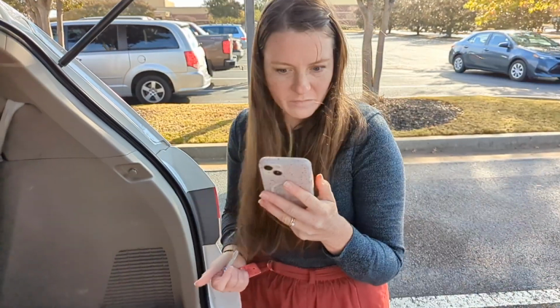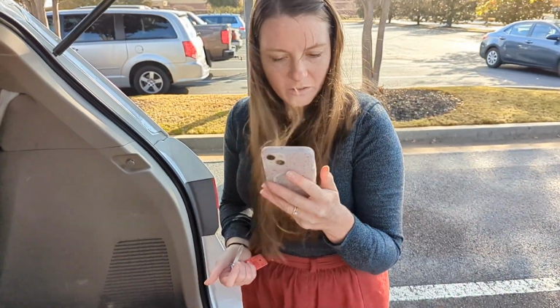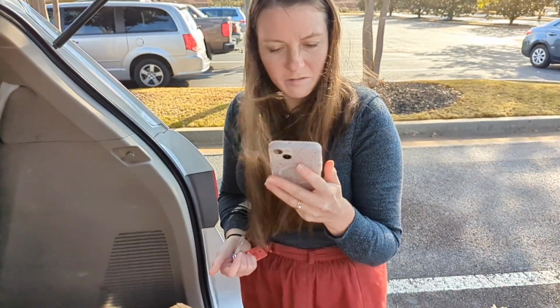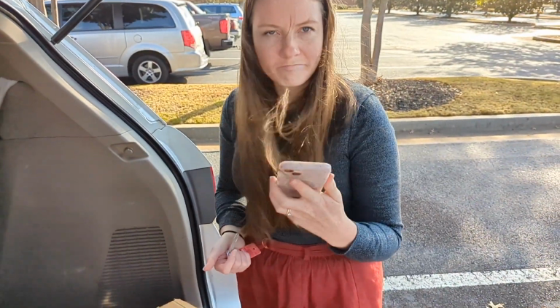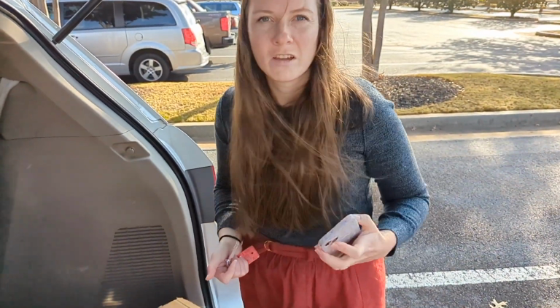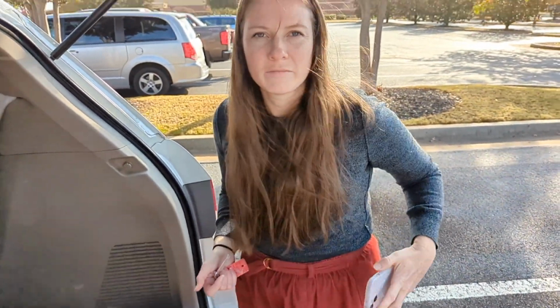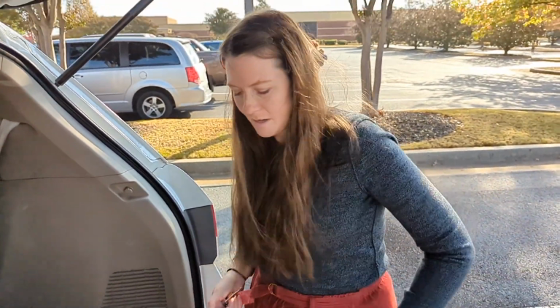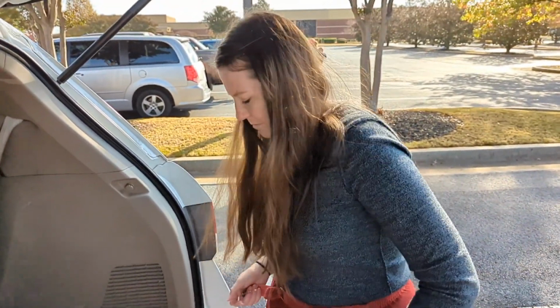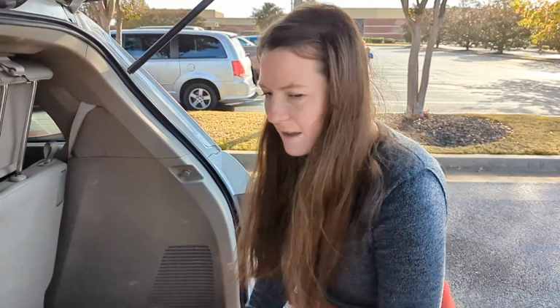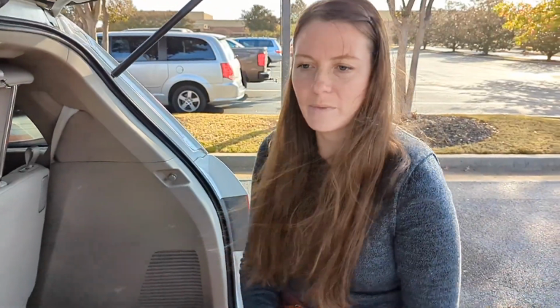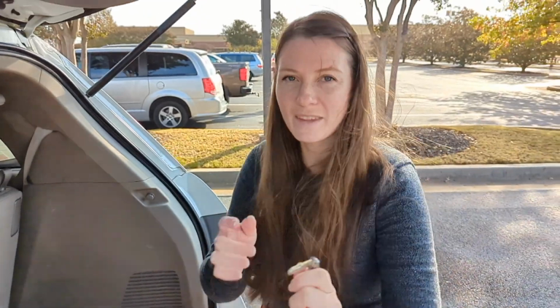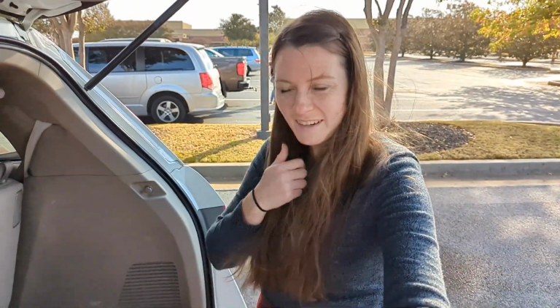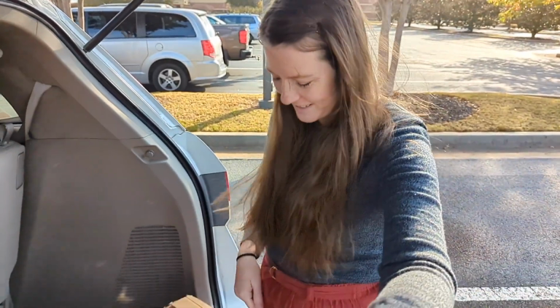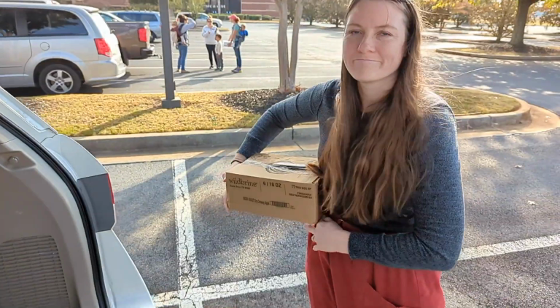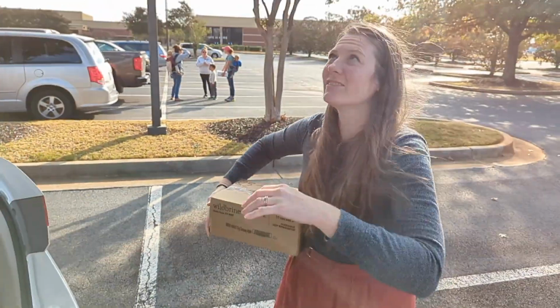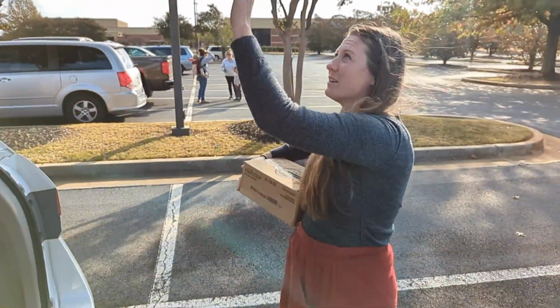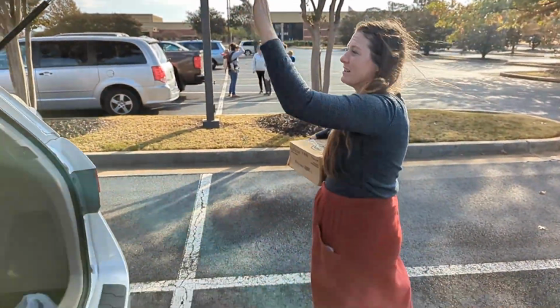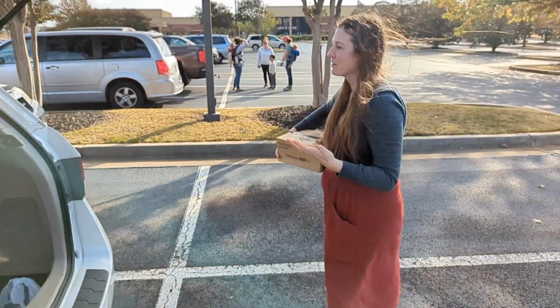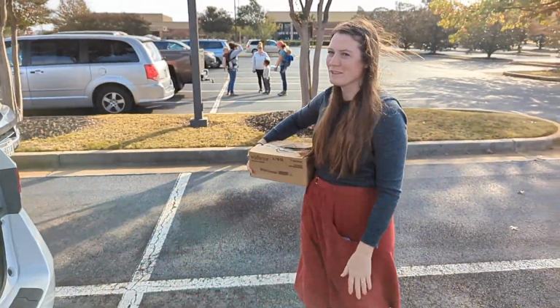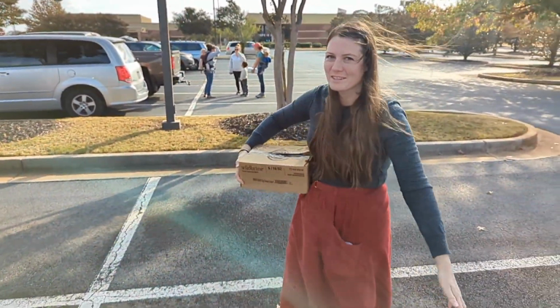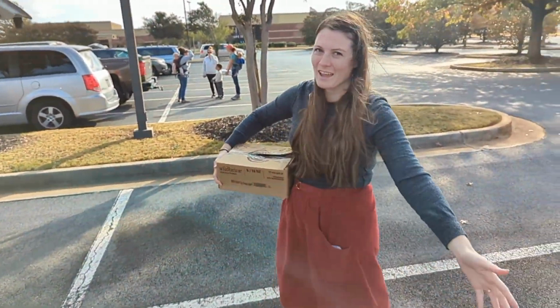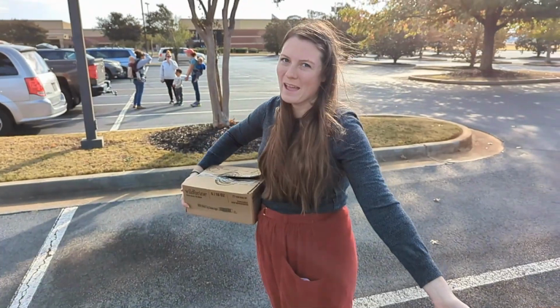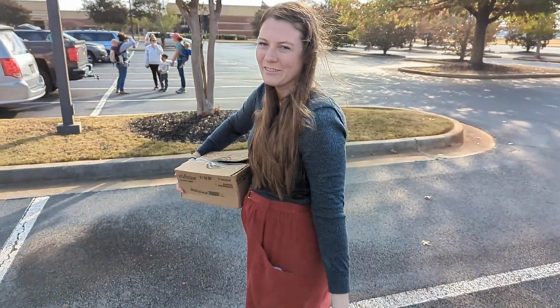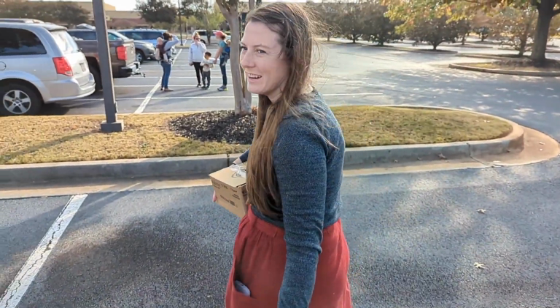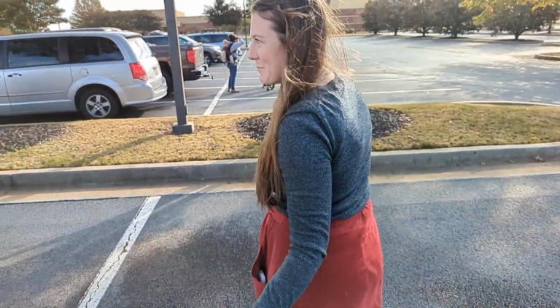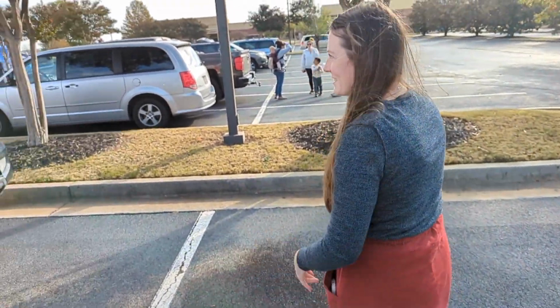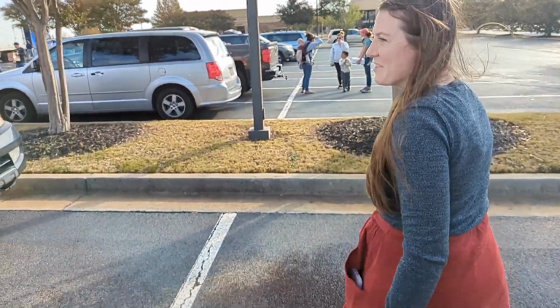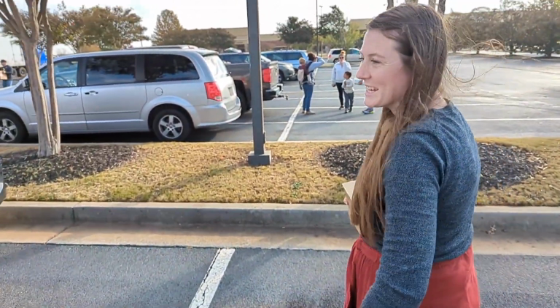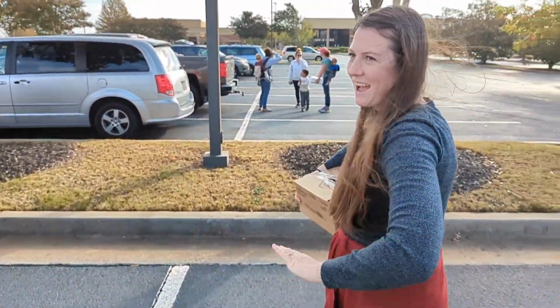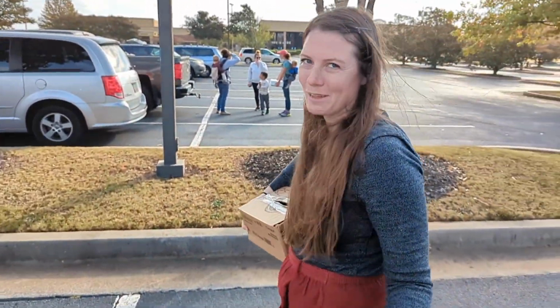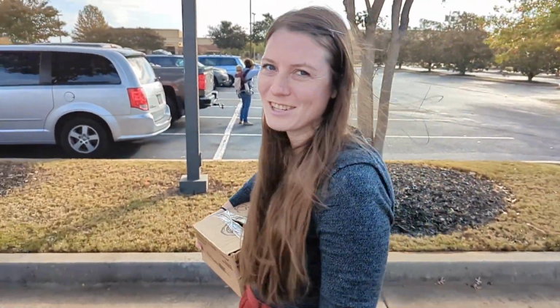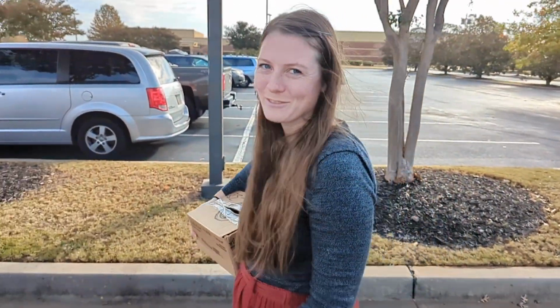All right, well let's go tell them in case it's someone else they're looking for. Even though I'm really tempted to just say hey, we'll pay you for it and keep it, because then we could use an entire block of cheese guilt-free.